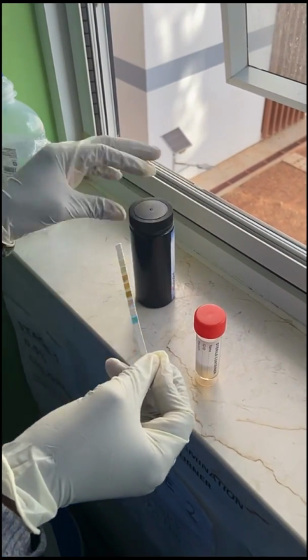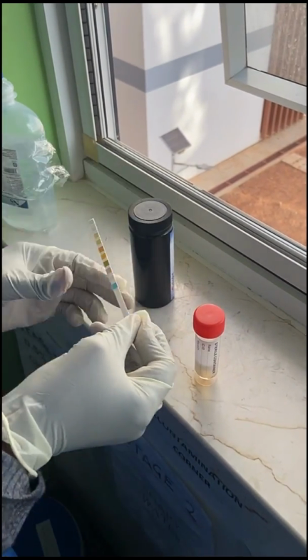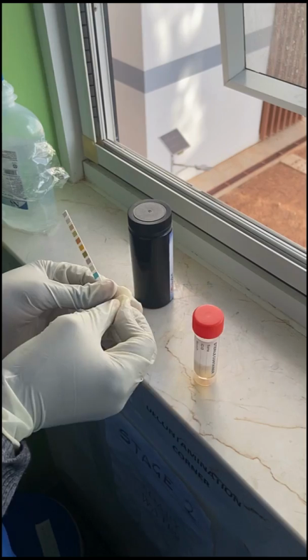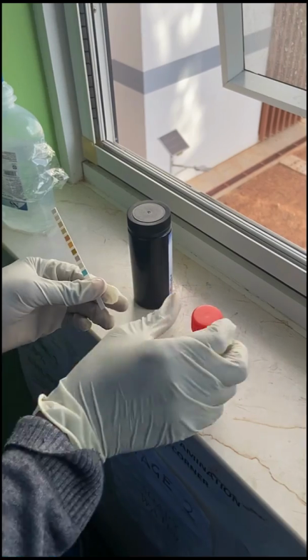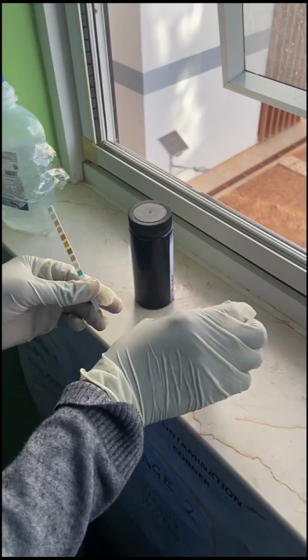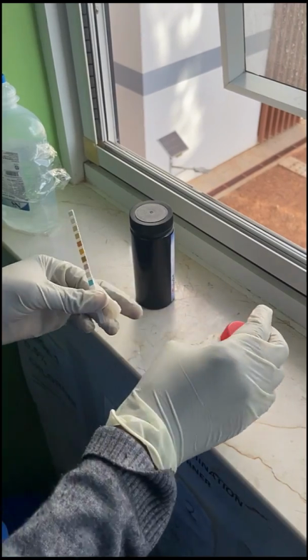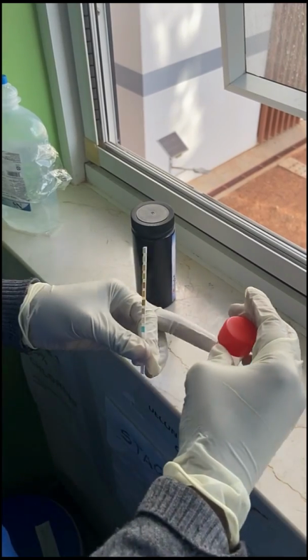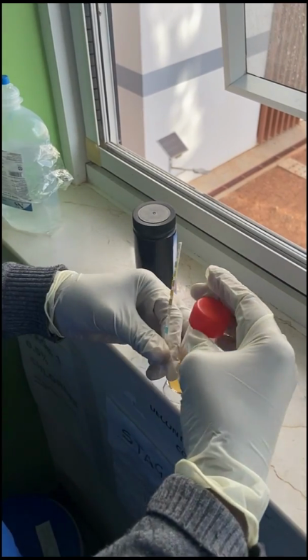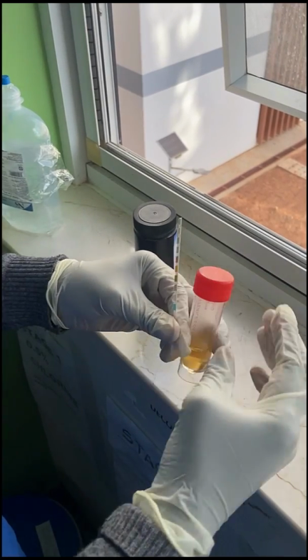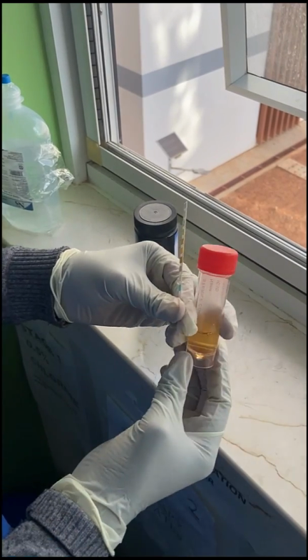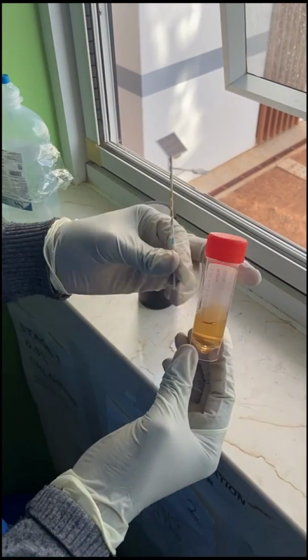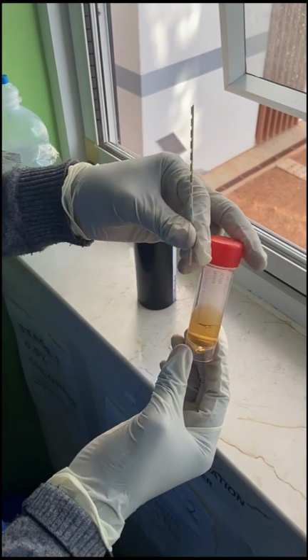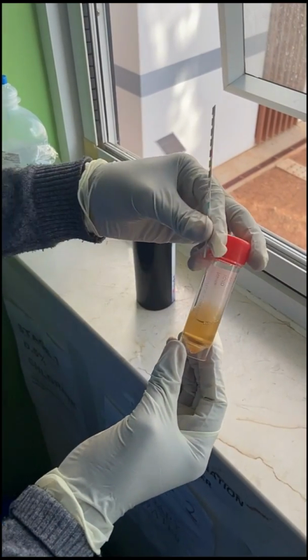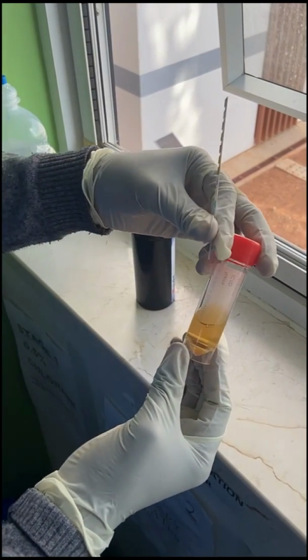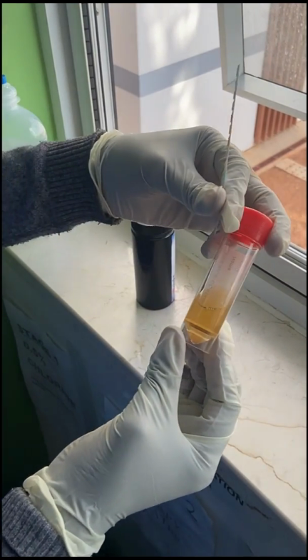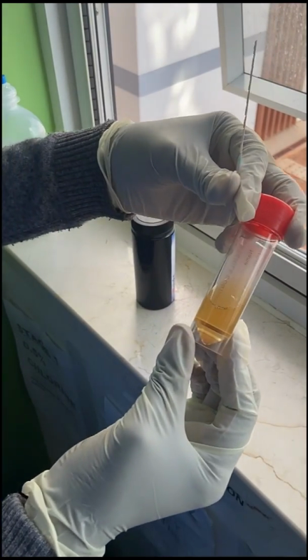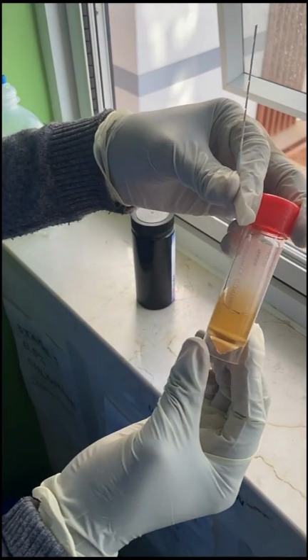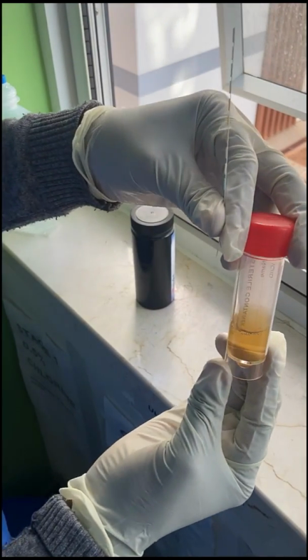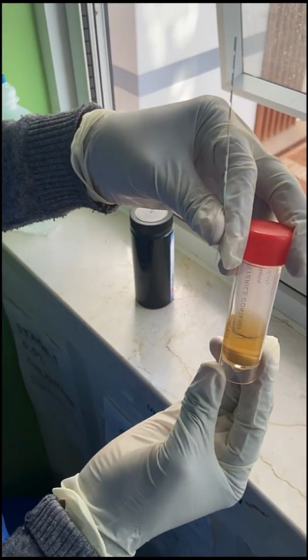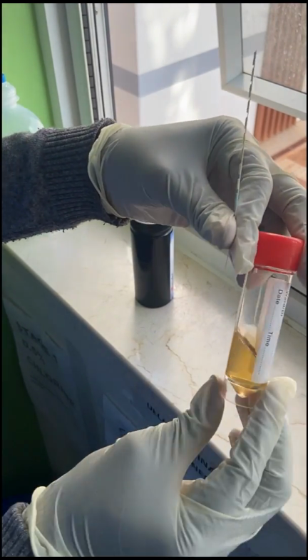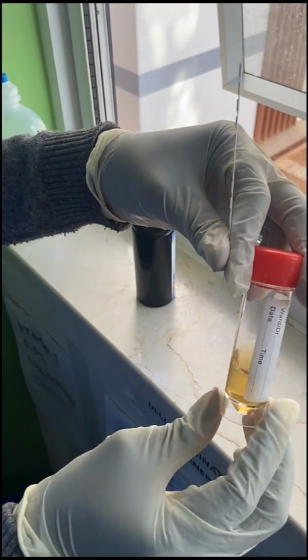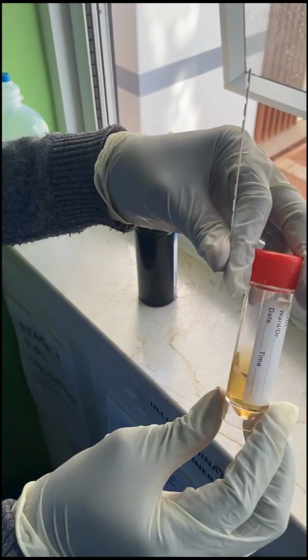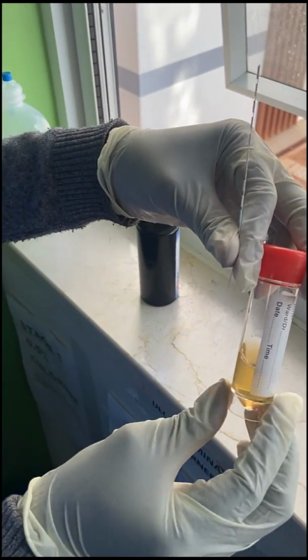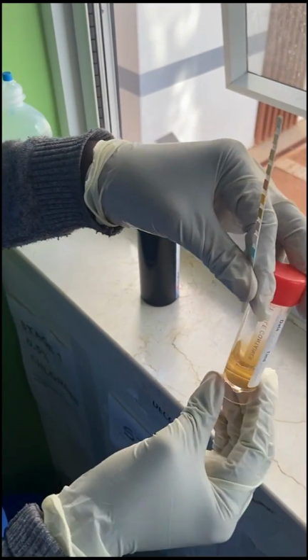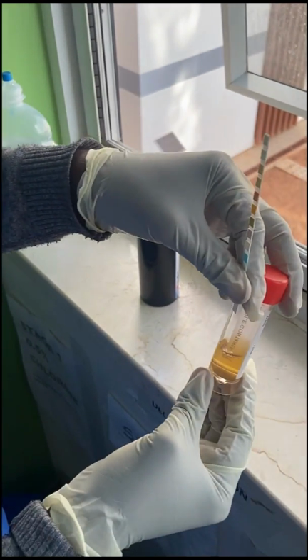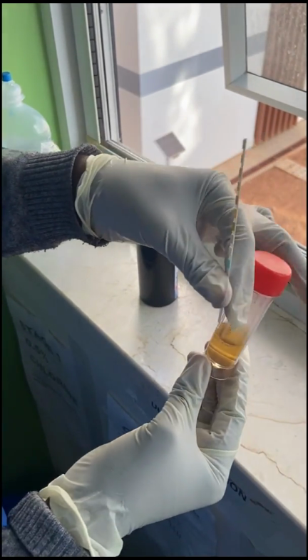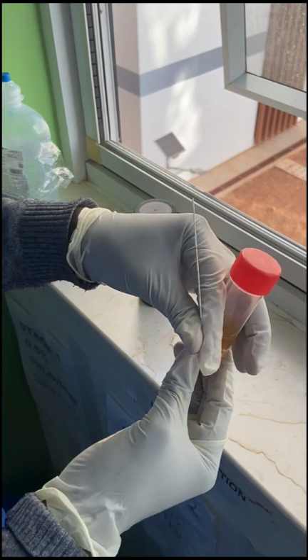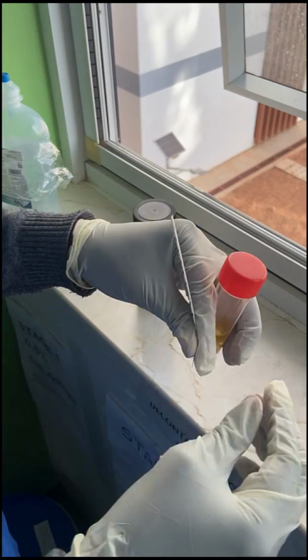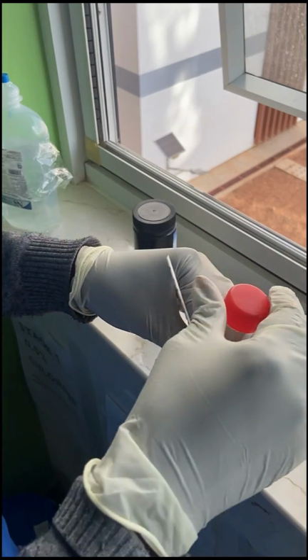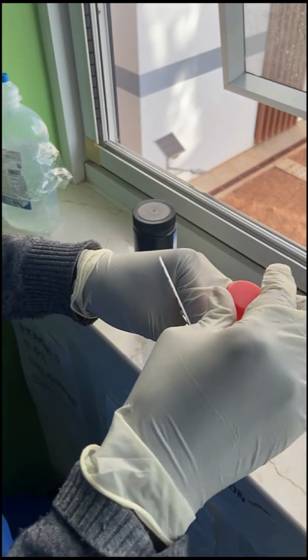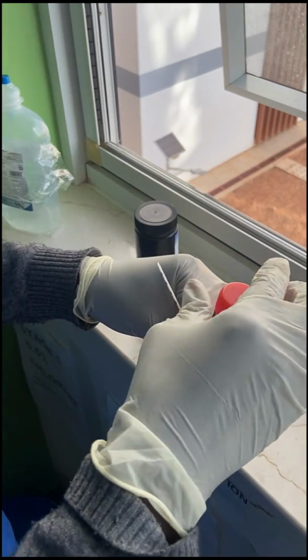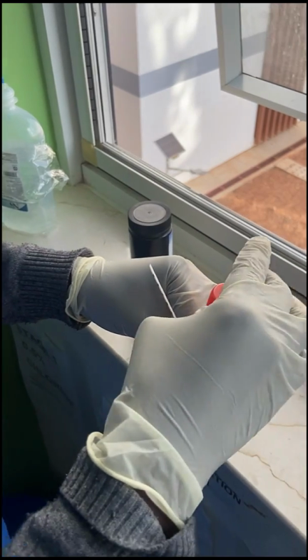Next, you want to inspect the urine. Note the colour, presence of any sediments, blood, the smell and the consistency.